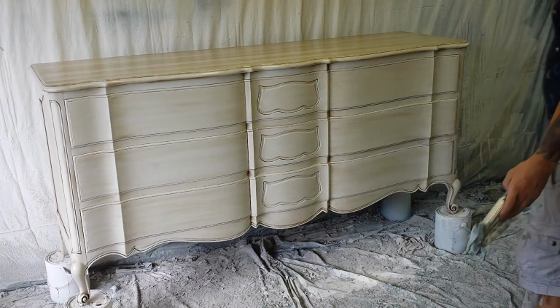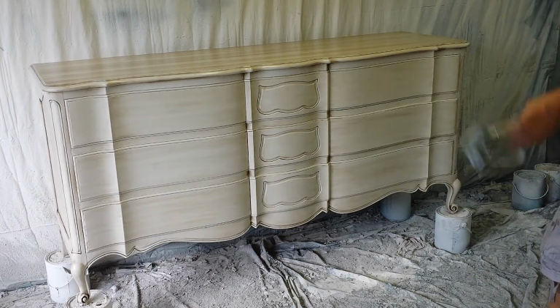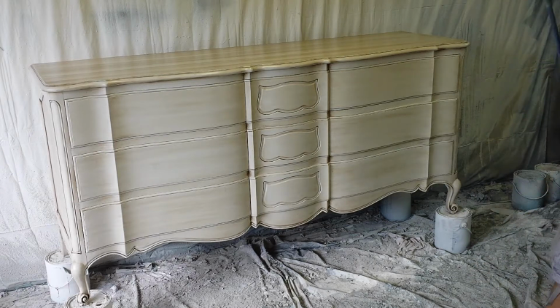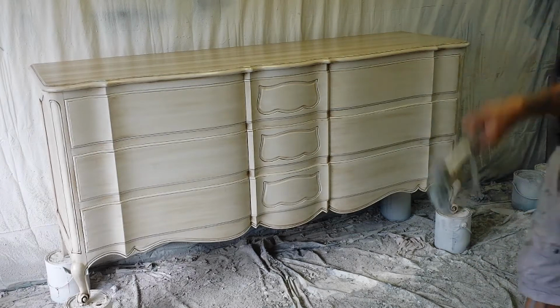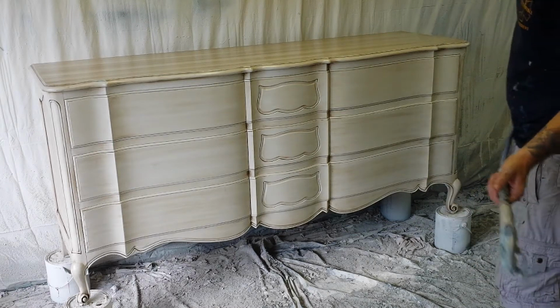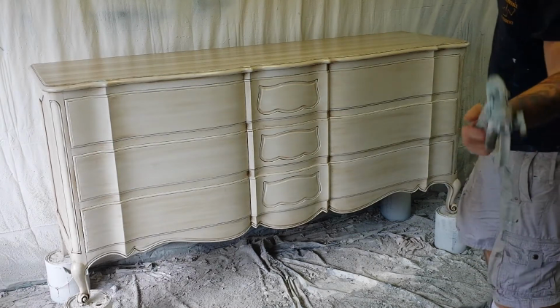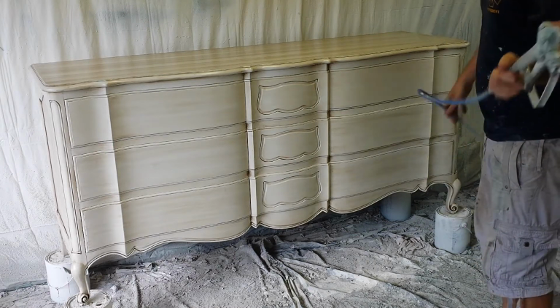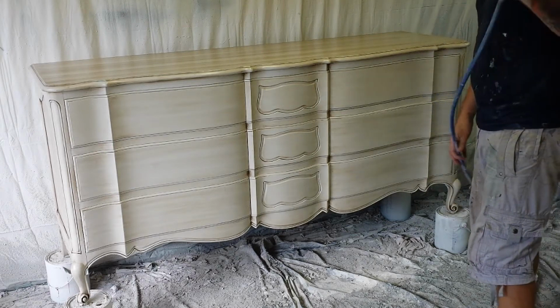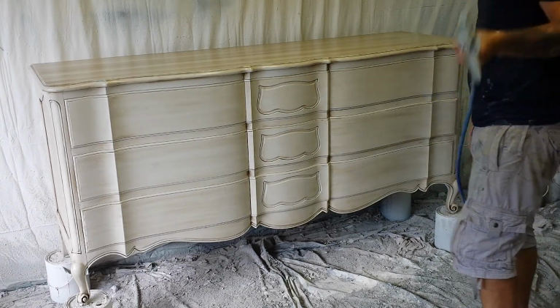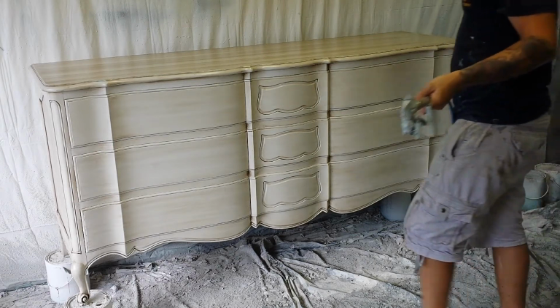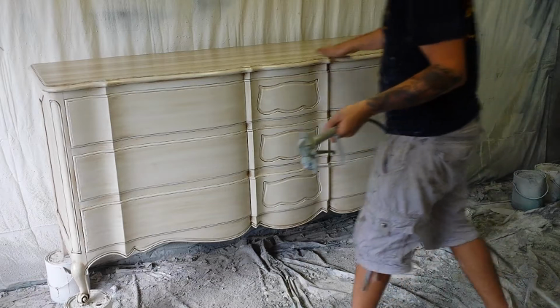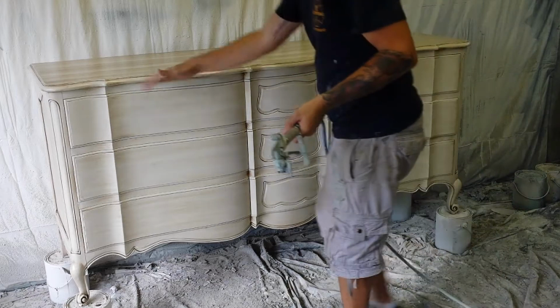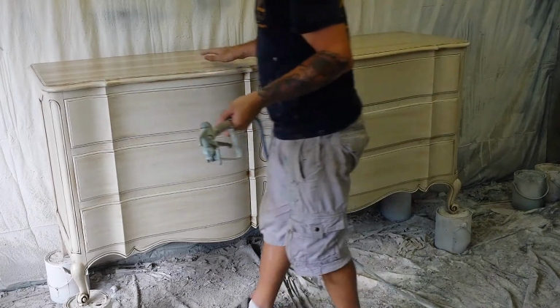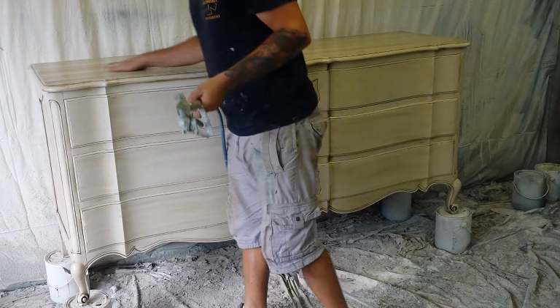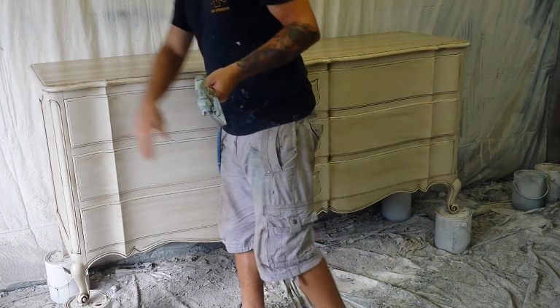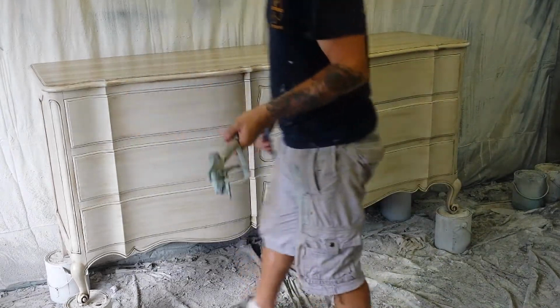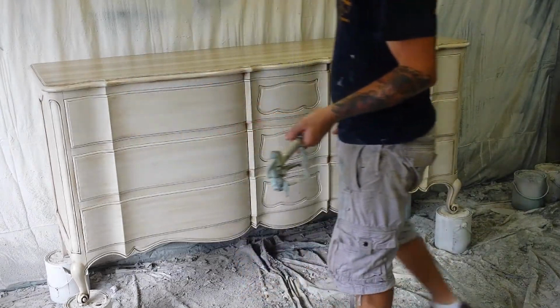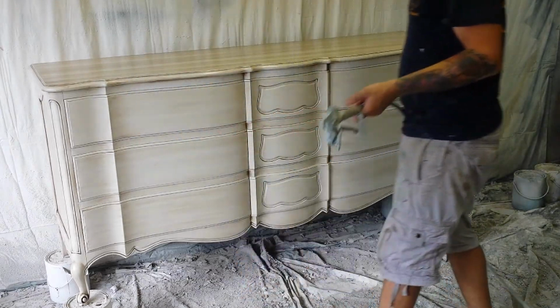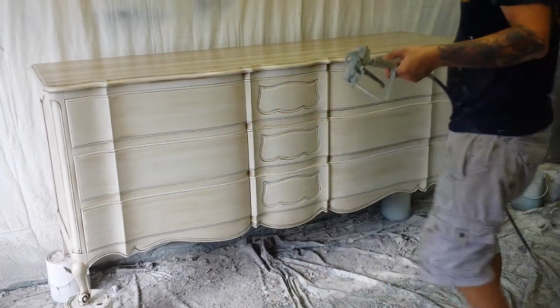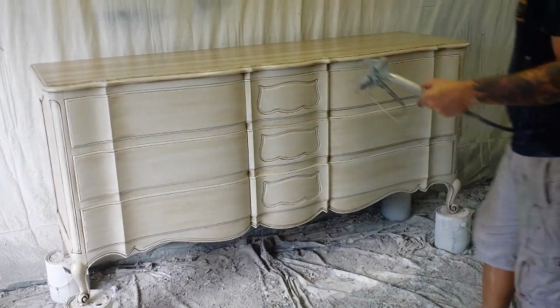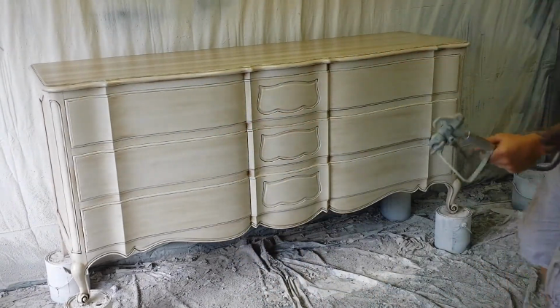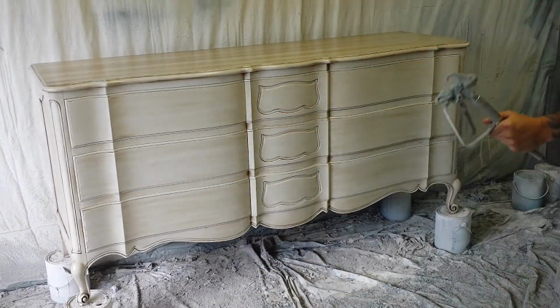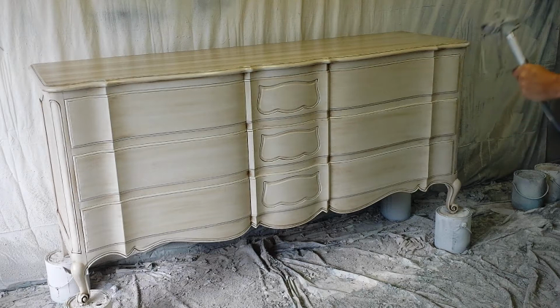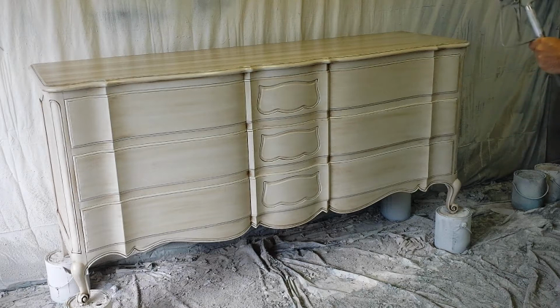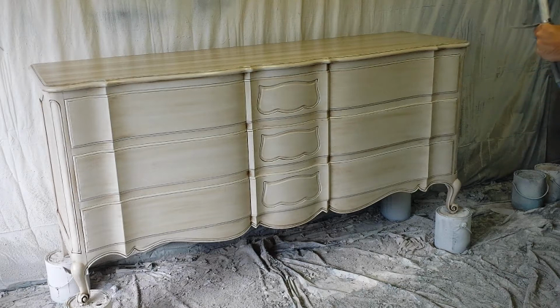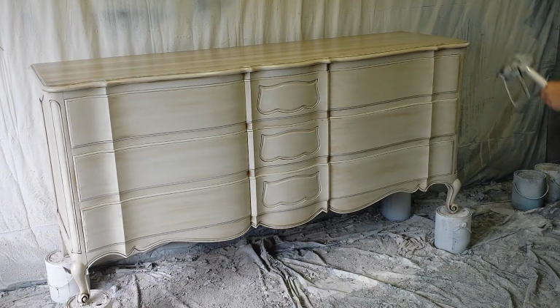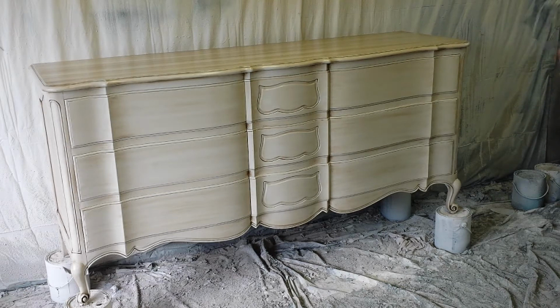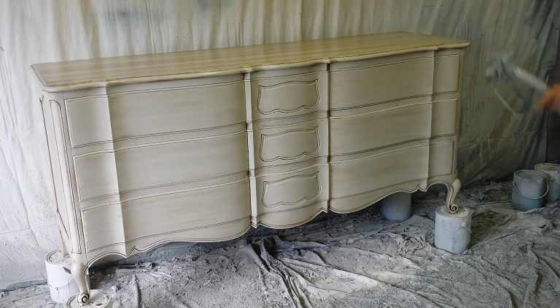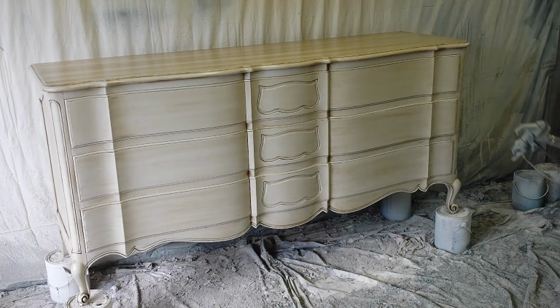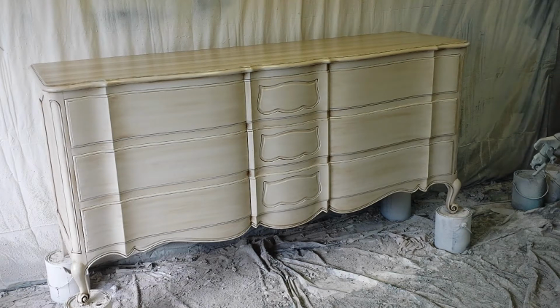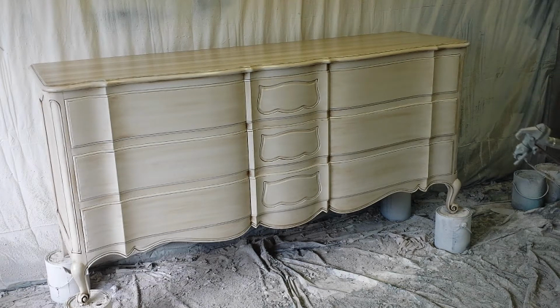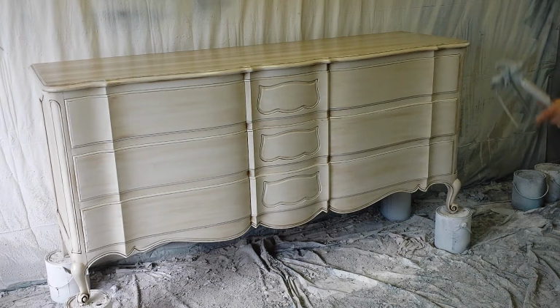You can supposedly buy the spray satin version of it online. I have never used it but I have used Polycrylic or Minwax spray lacquer. This is the same basic technique.